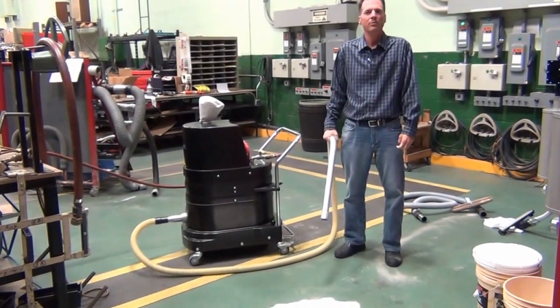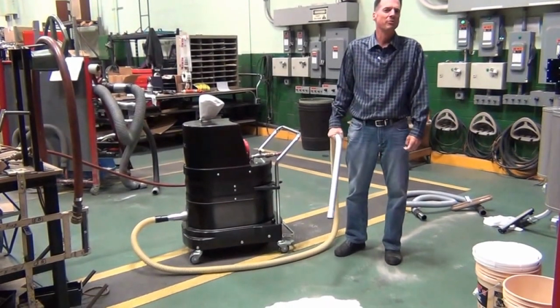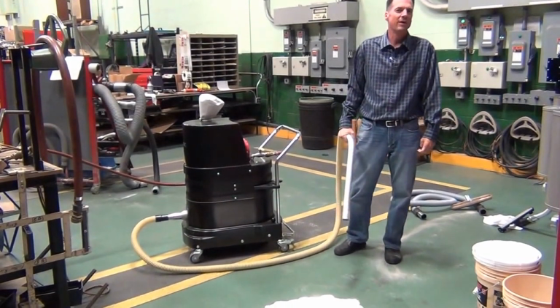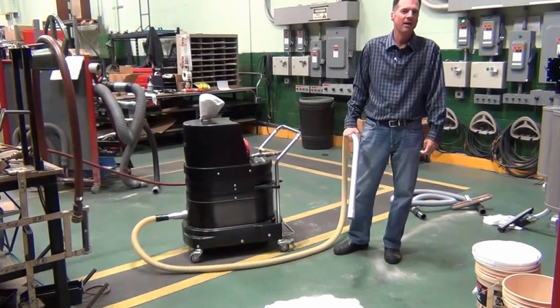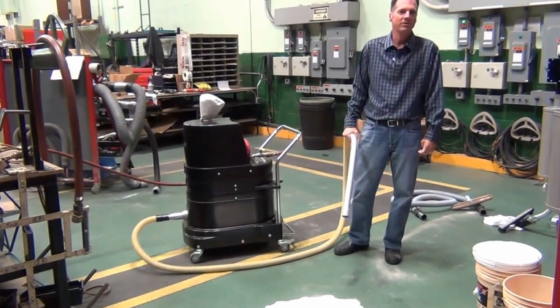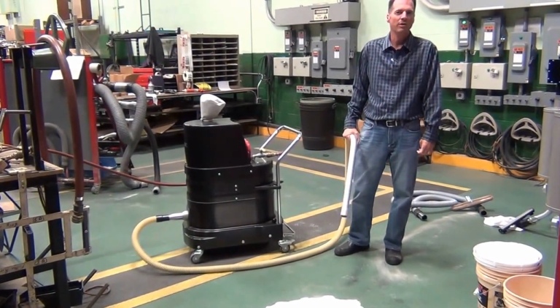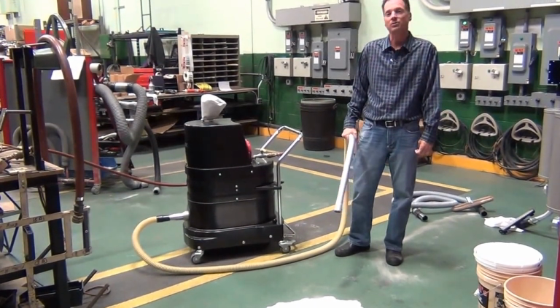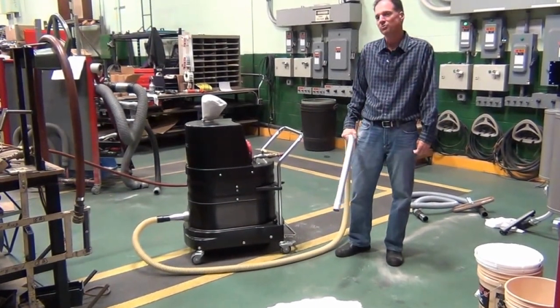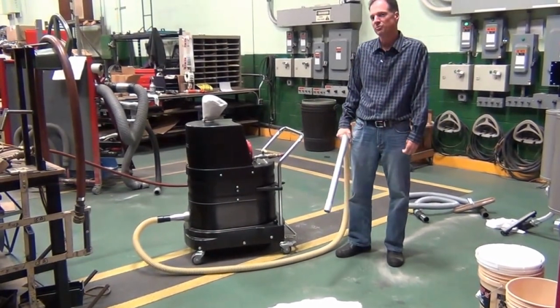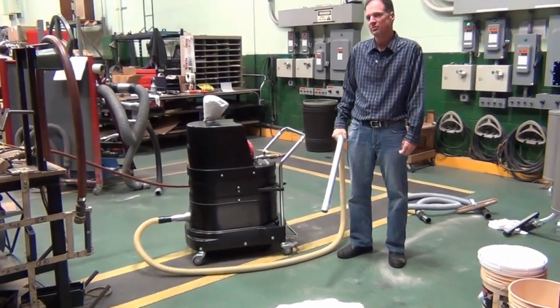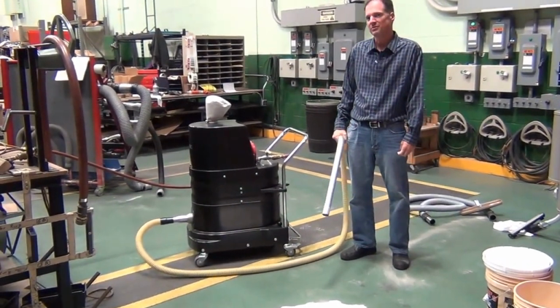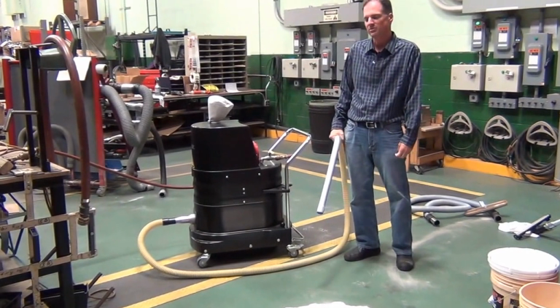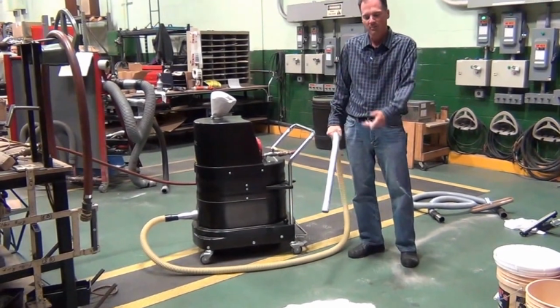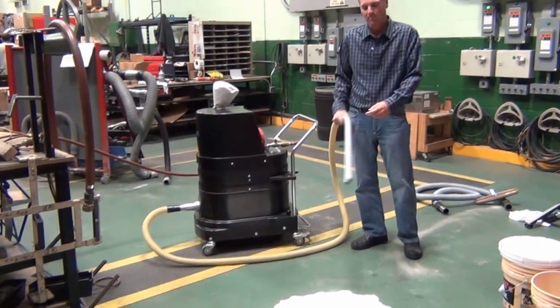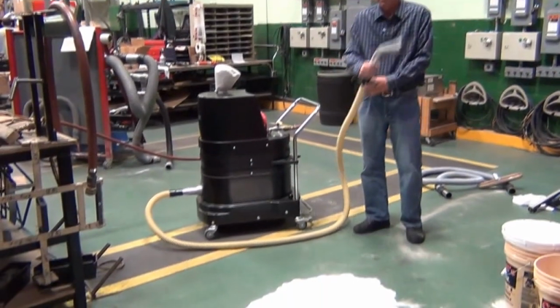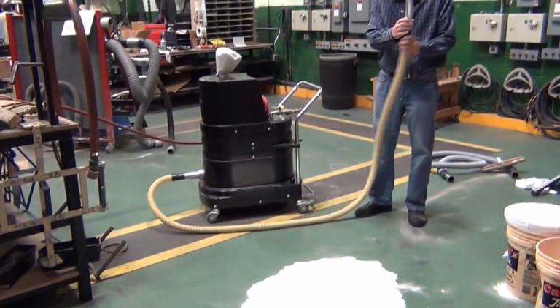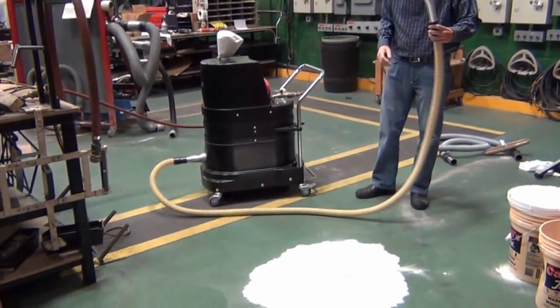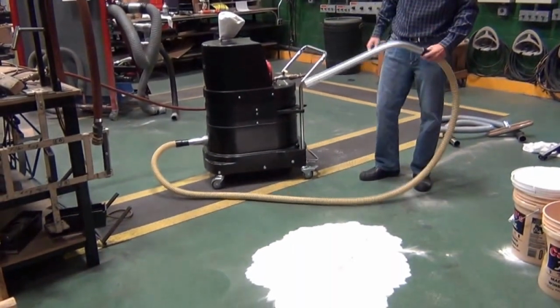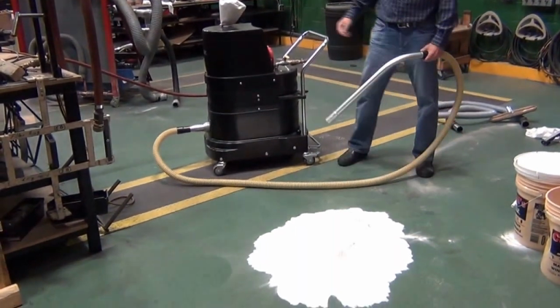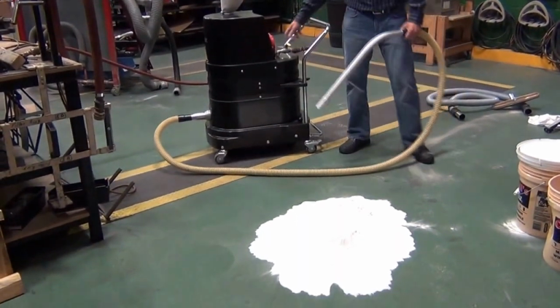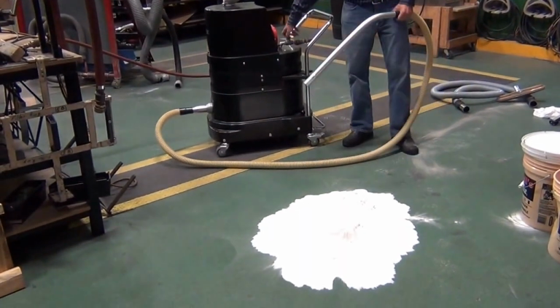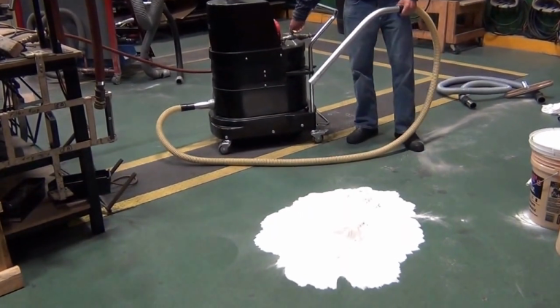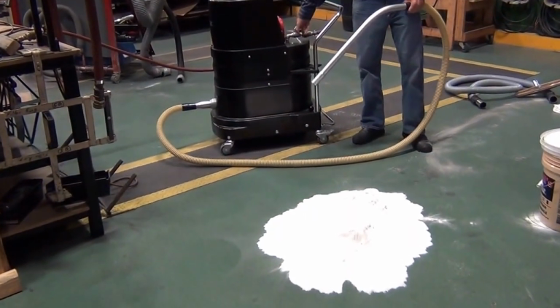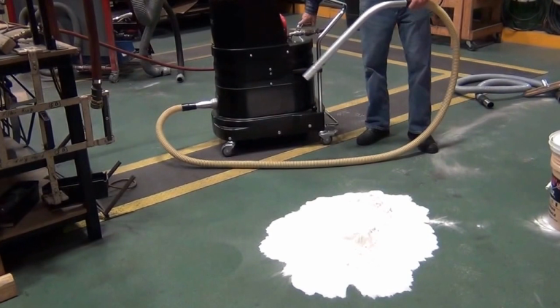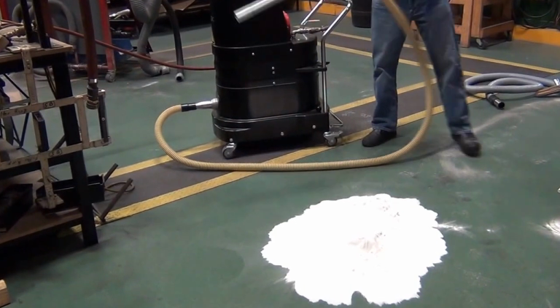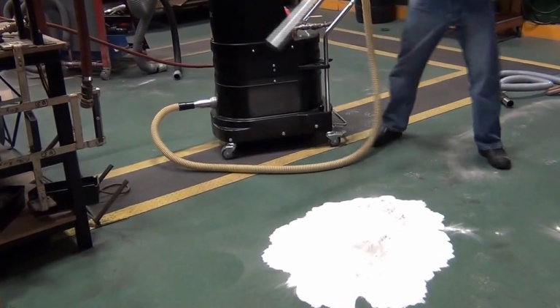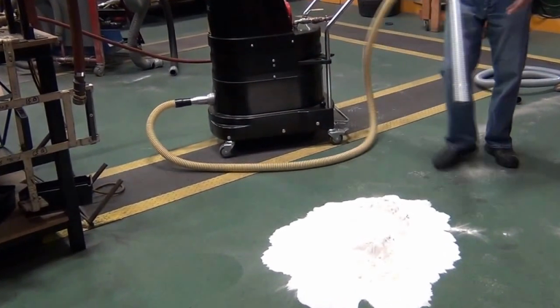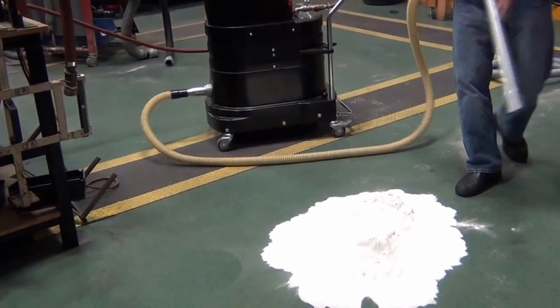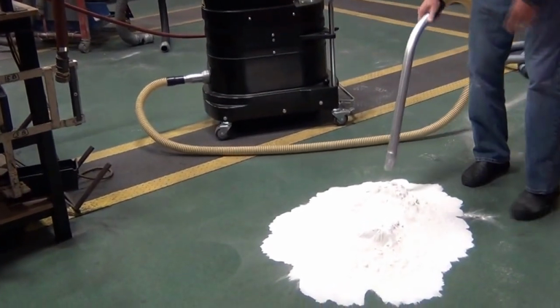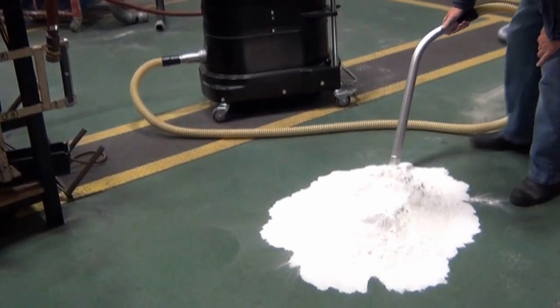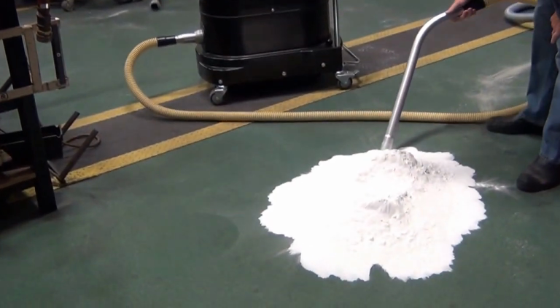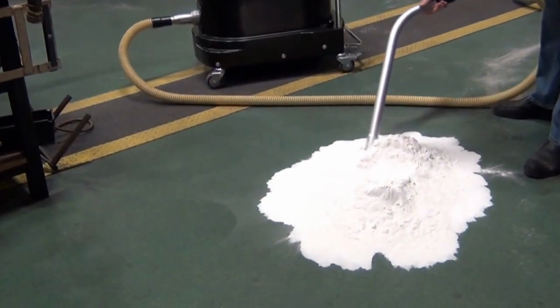Today we're reviewing the RUBOX FRV100 Explosion Proof Single Venturi Vacuum, picking up bentonite with a one and a half inch hose. The vacuum runs extremely quiet and filters down to 0.5 microns.